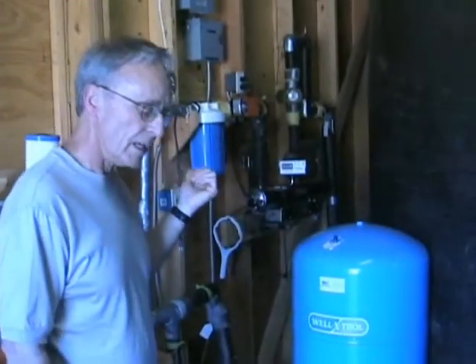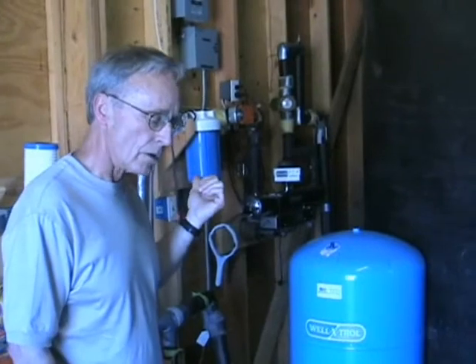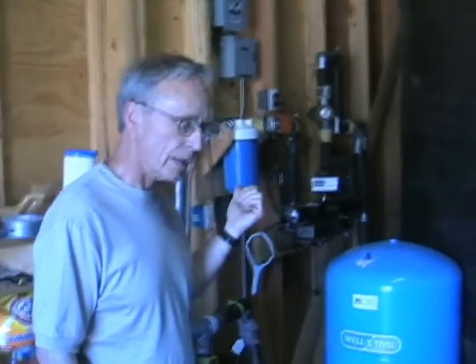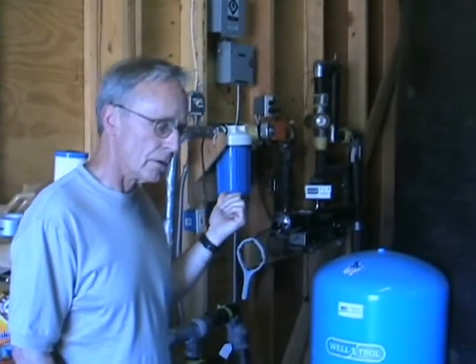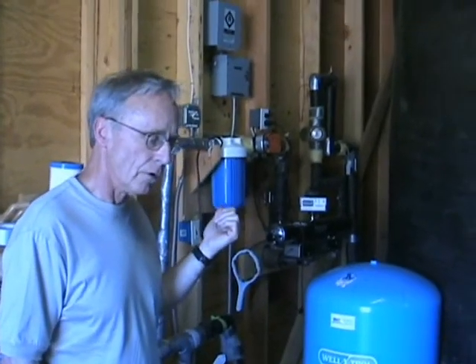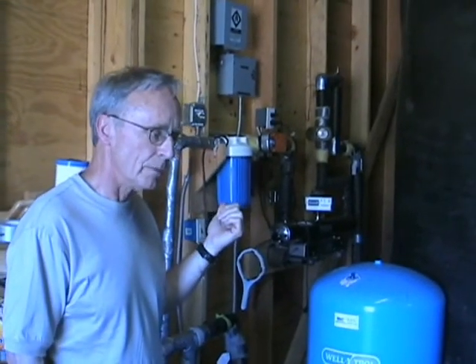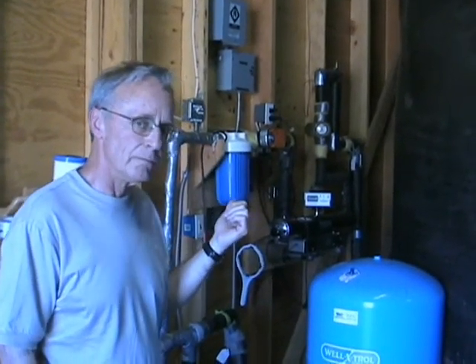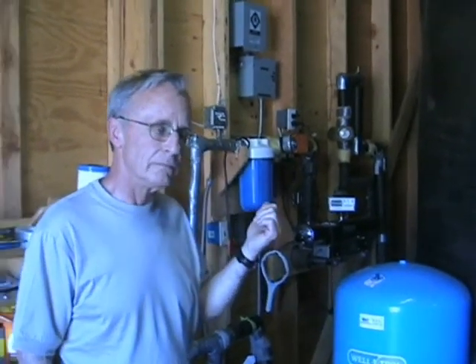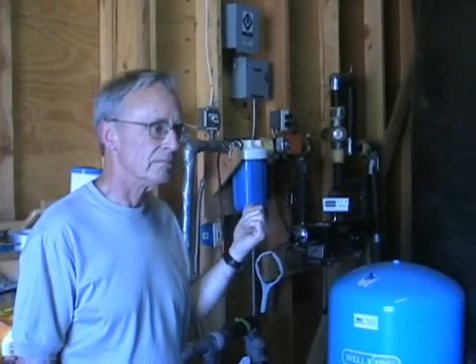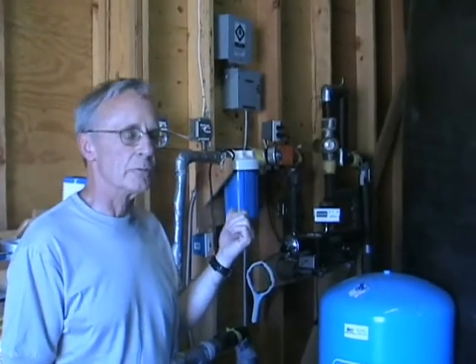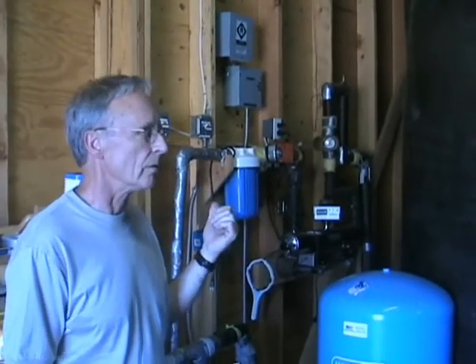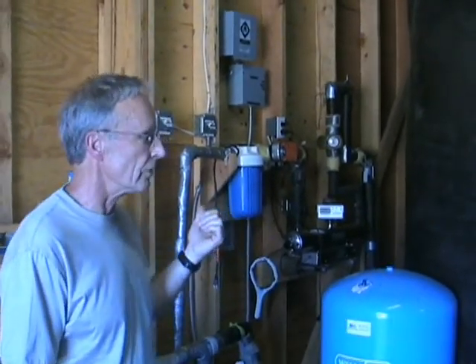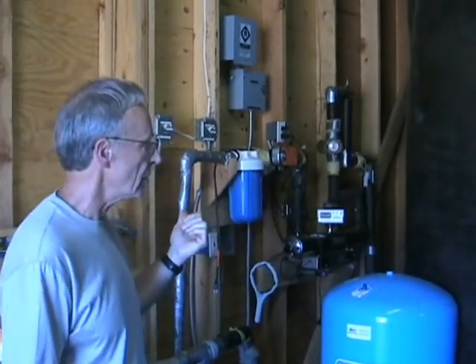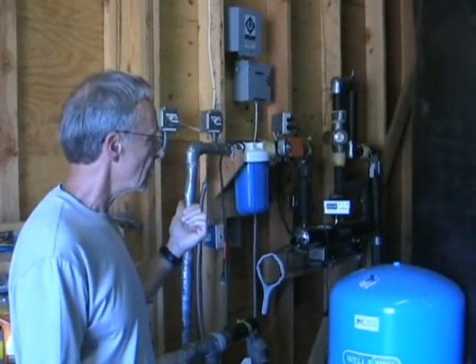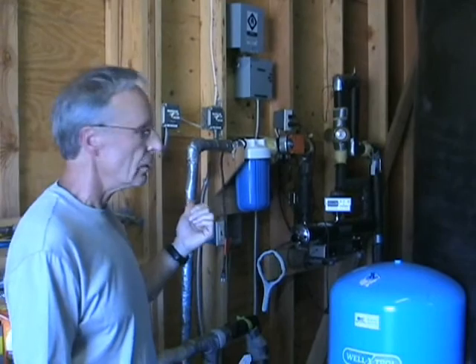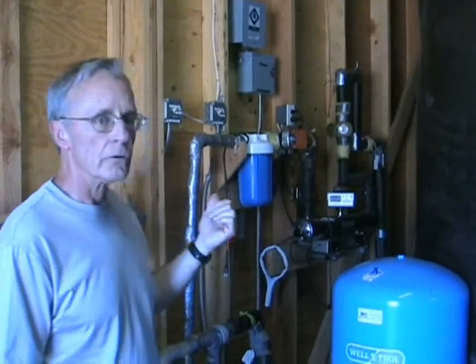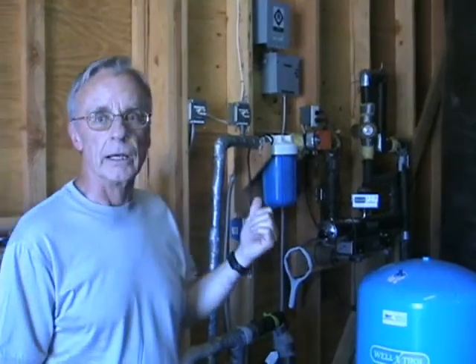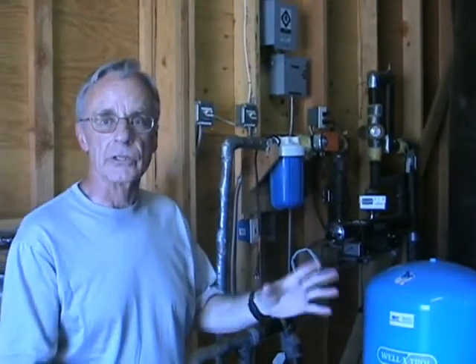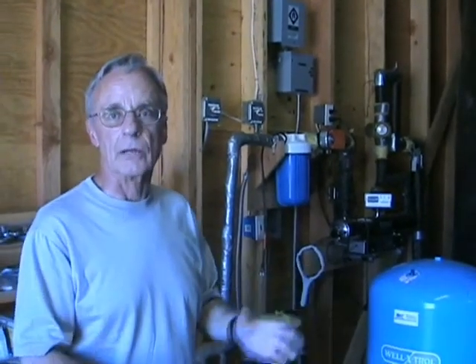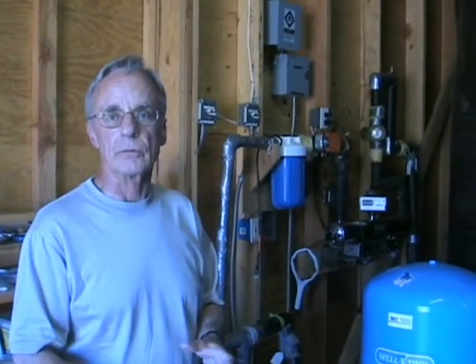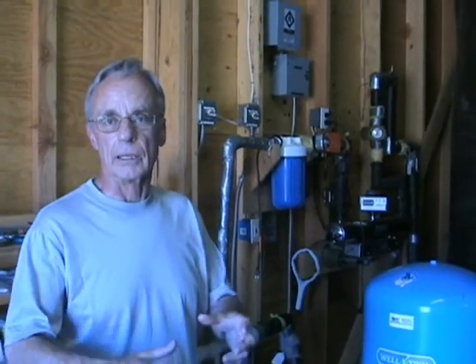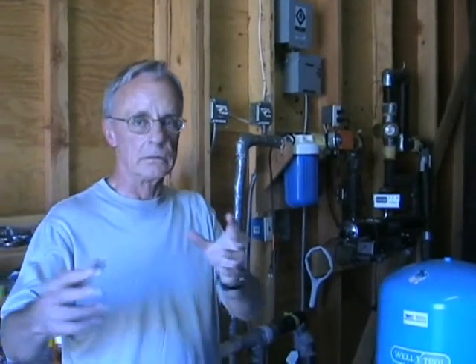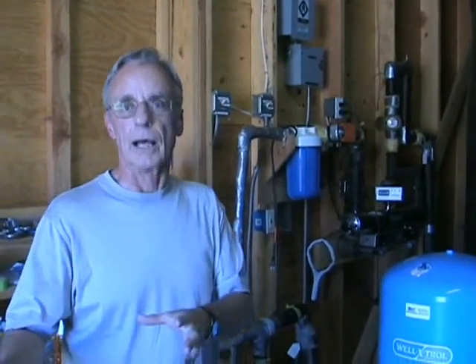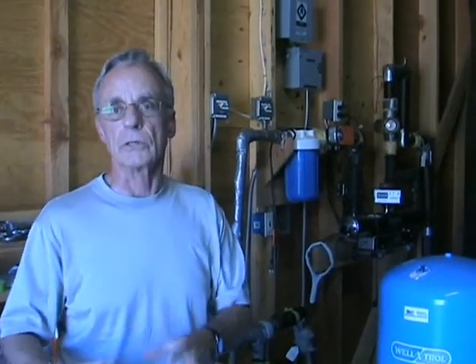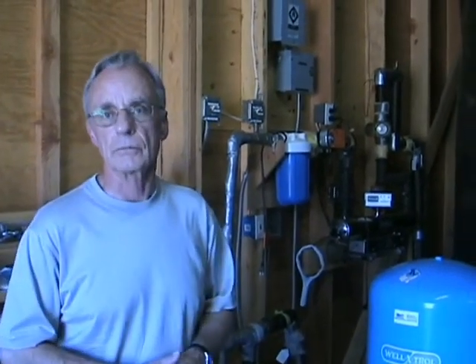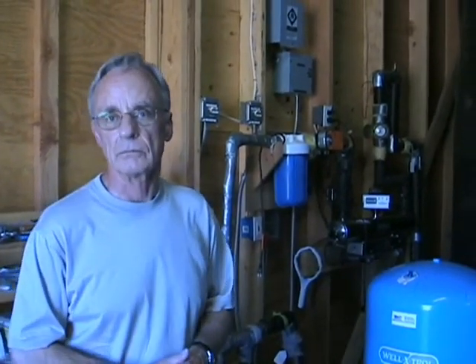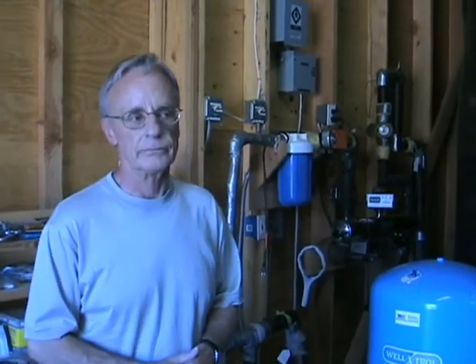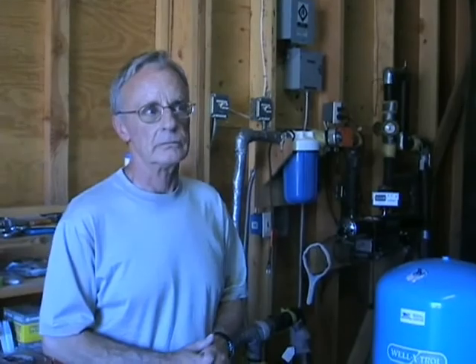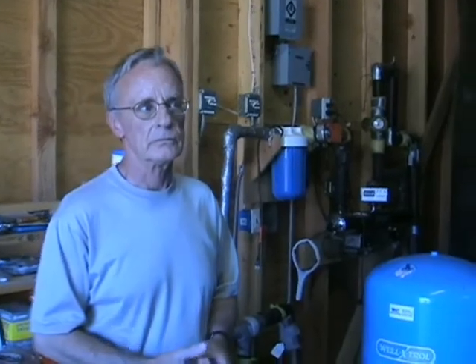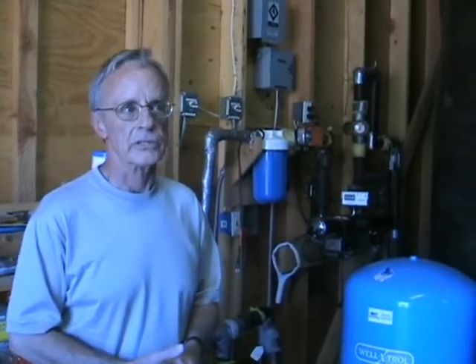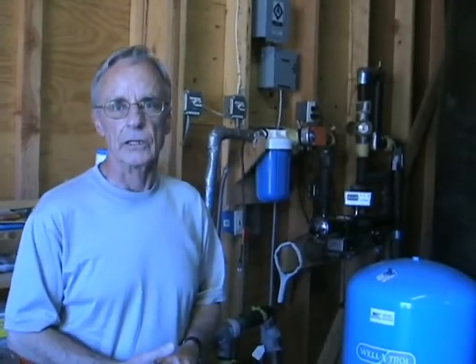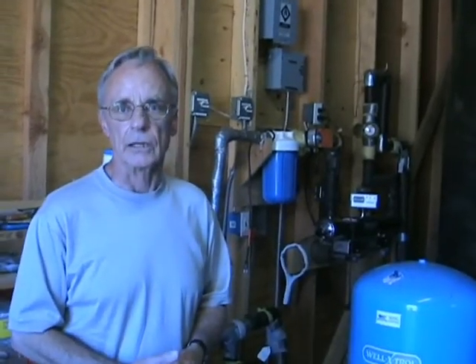Any water supply store — Home Depot, Budge McHugh in Medford — you can buy under-sink mounts or whole-house units for six or seven hundred dollars.